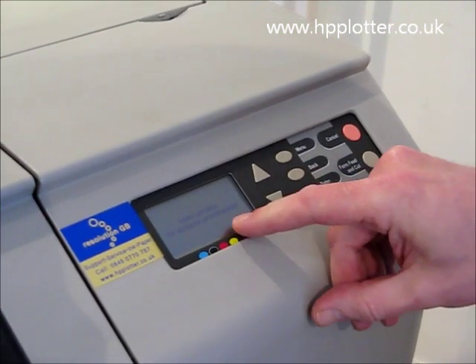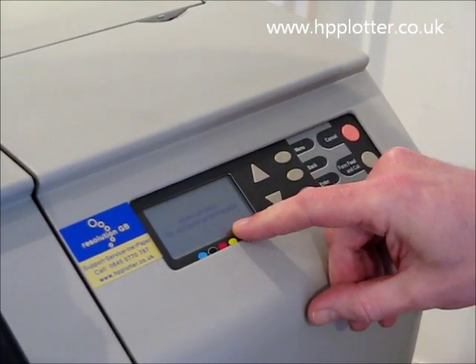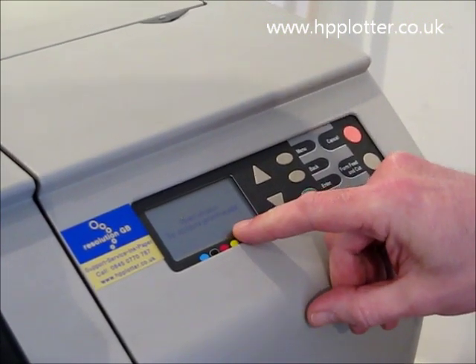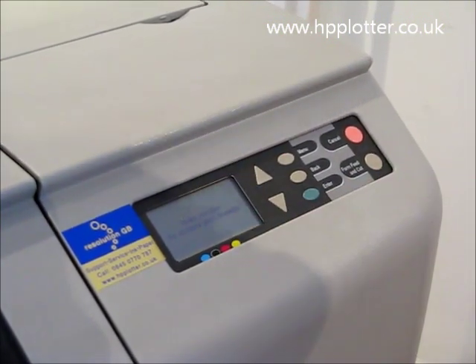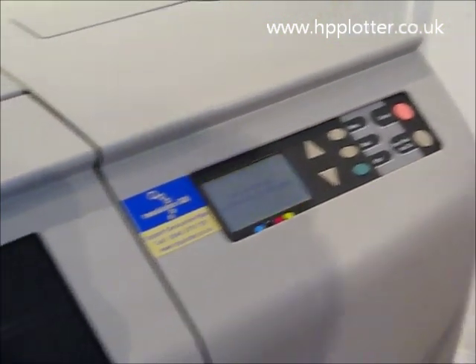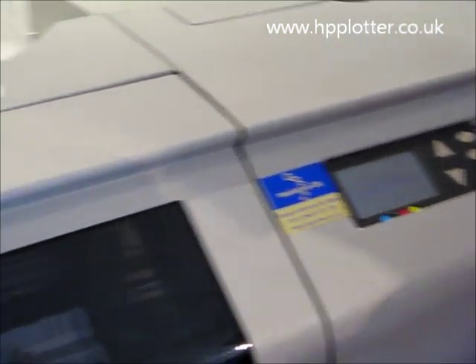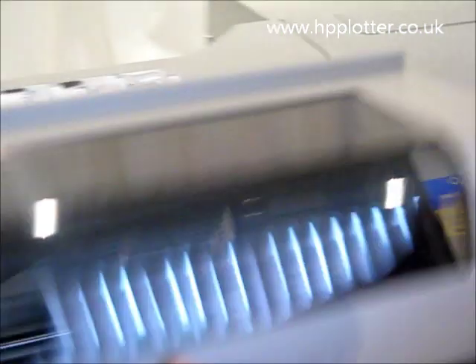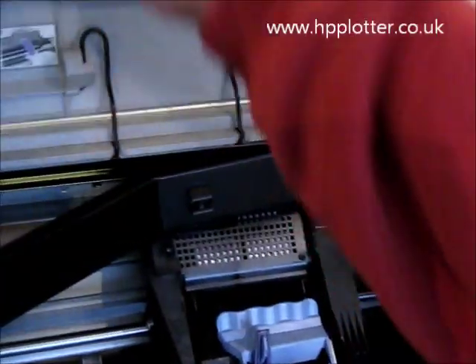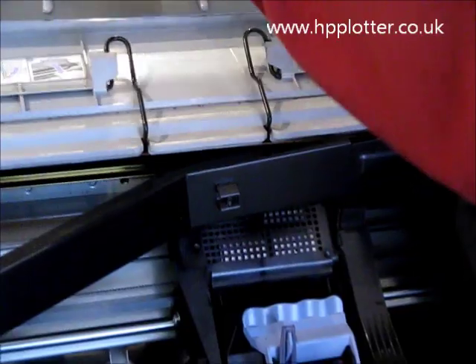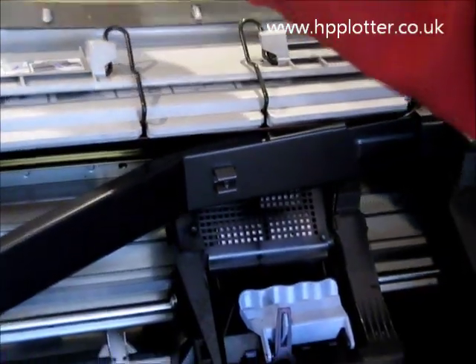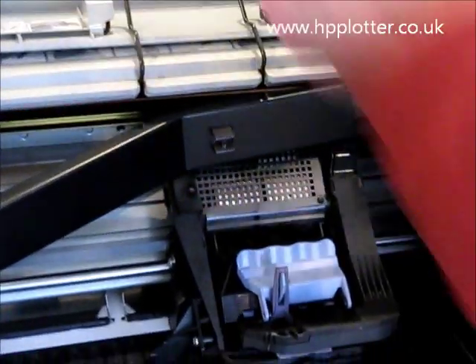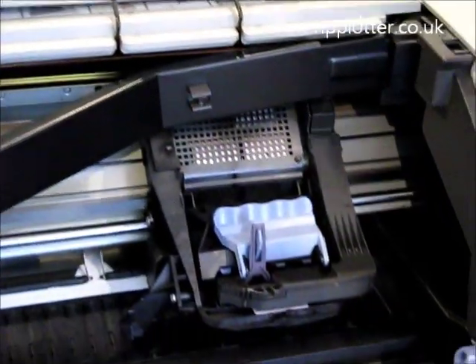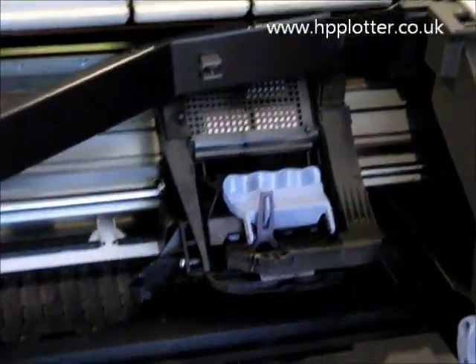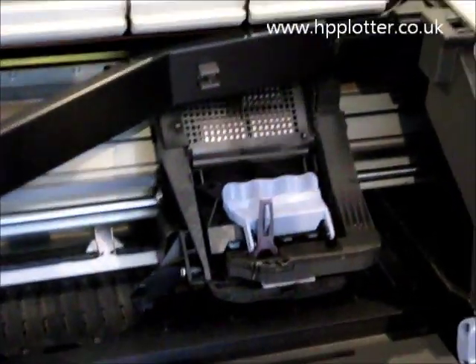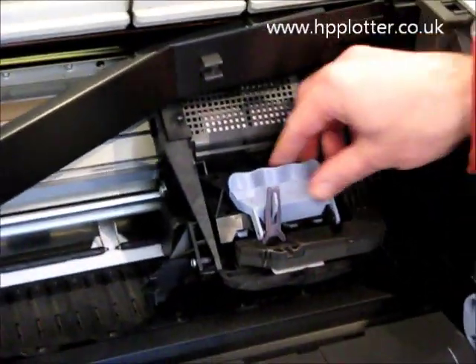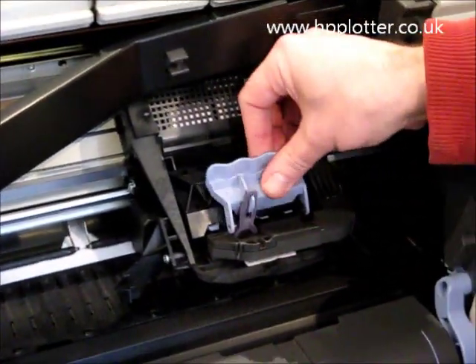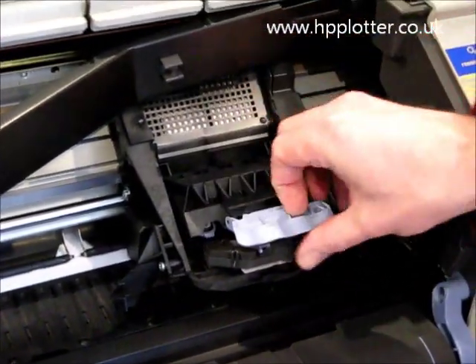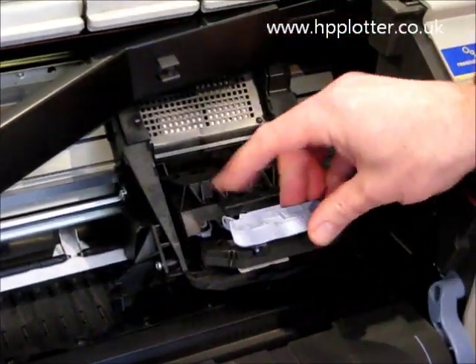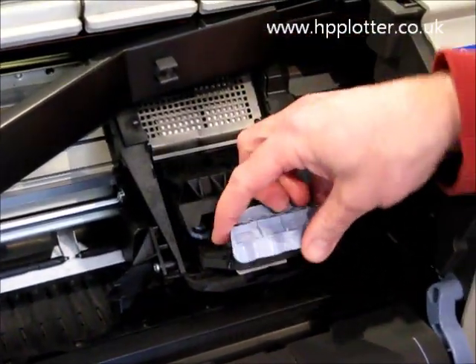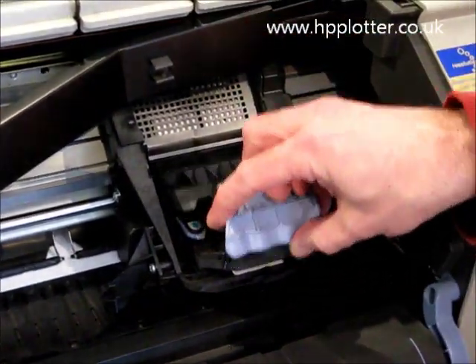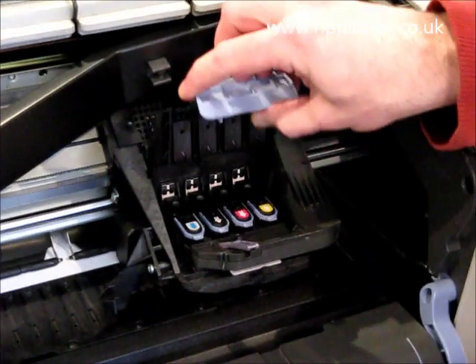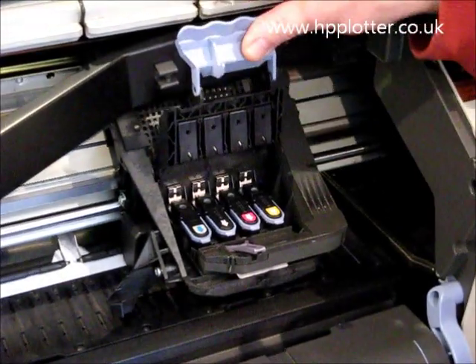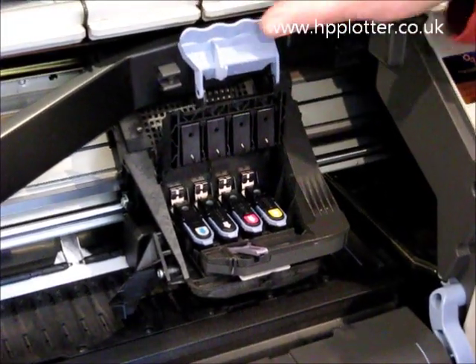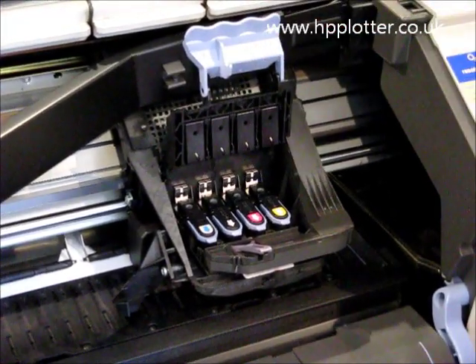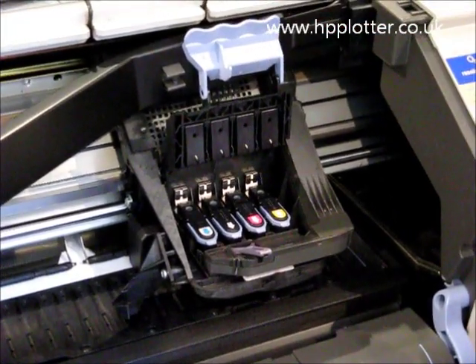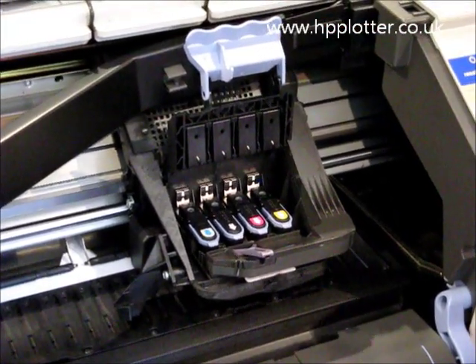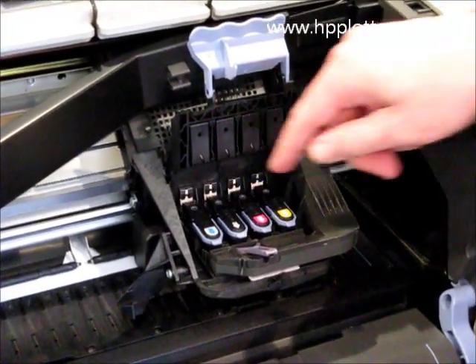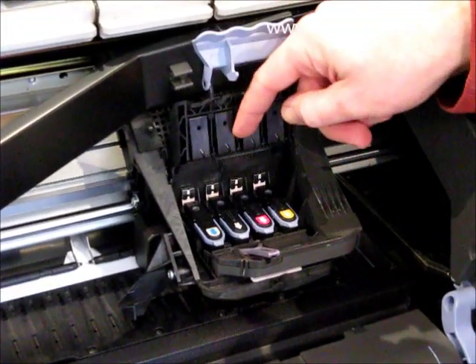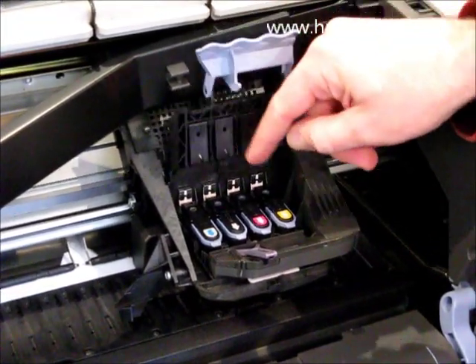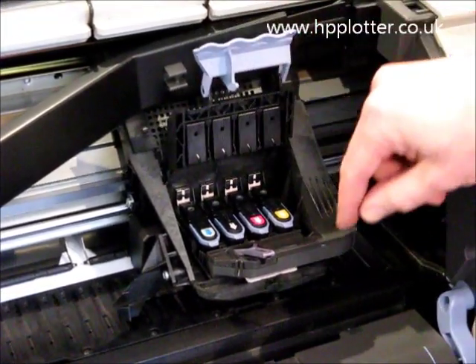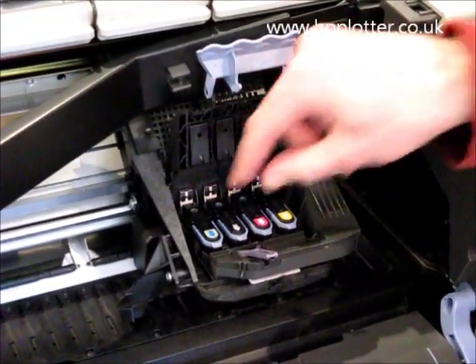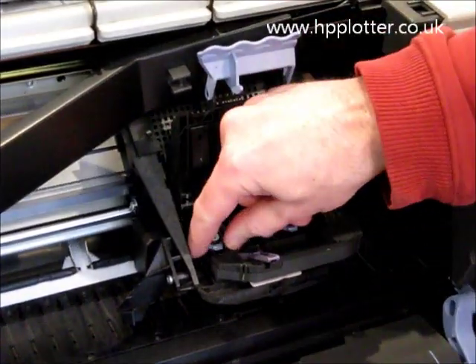The DesignJet tells you to open the window, so open it up and release the lever. You can see the print heads there. Take out the print head that you want to replace.